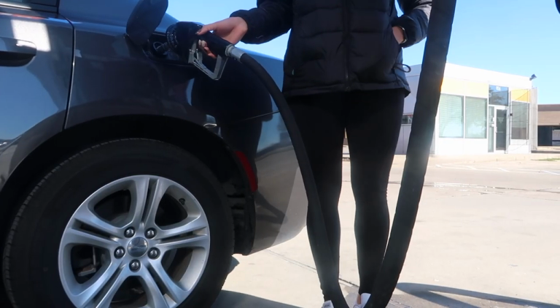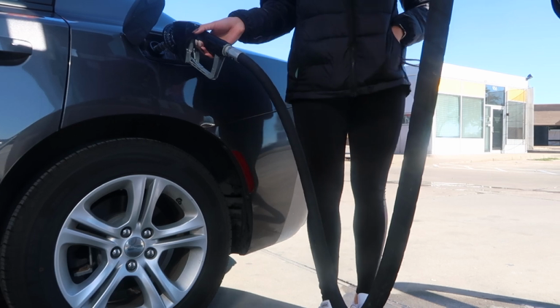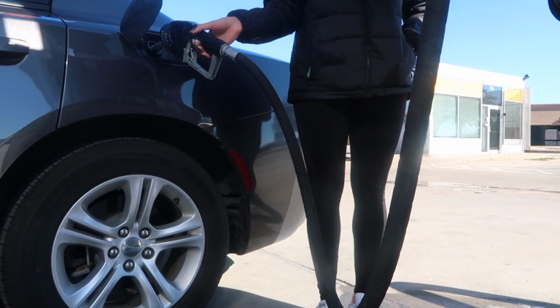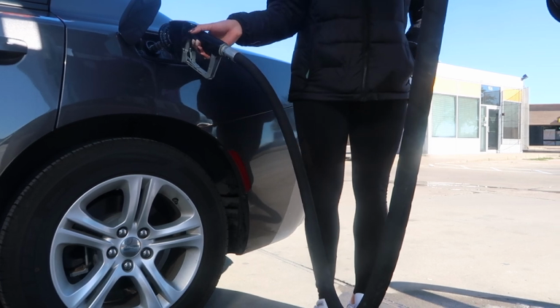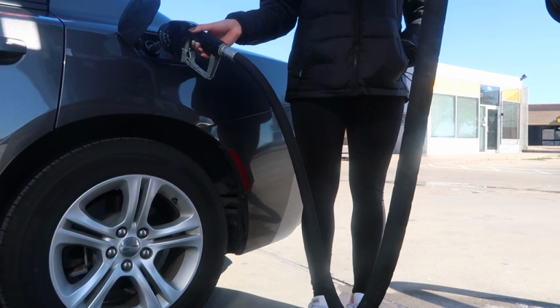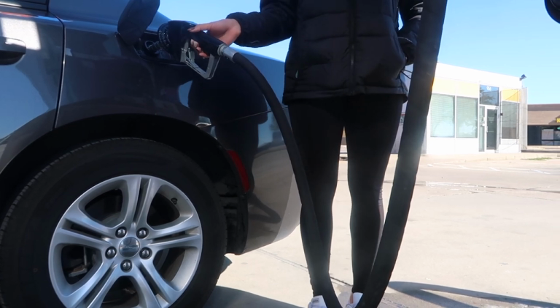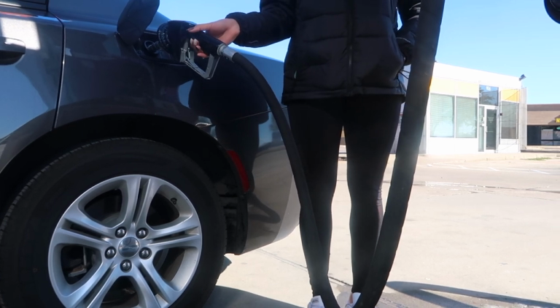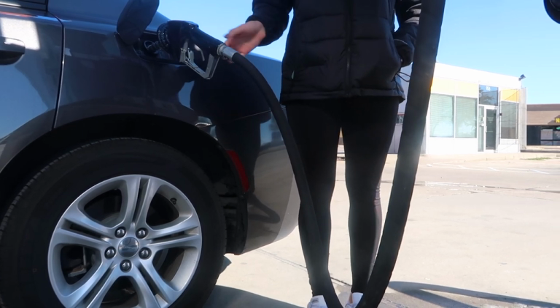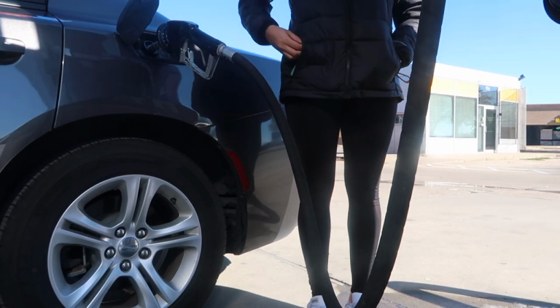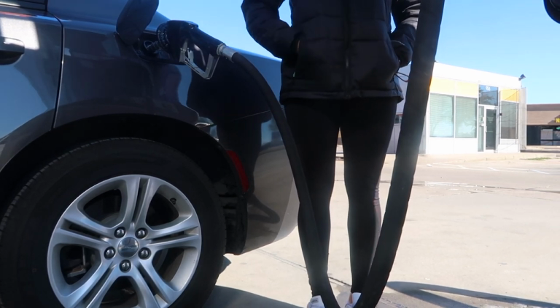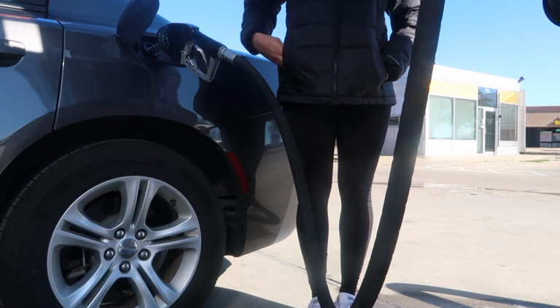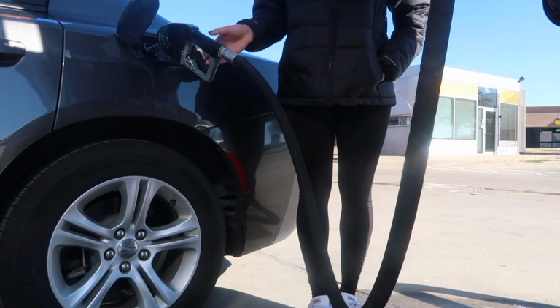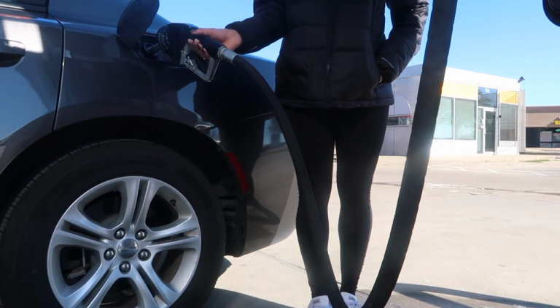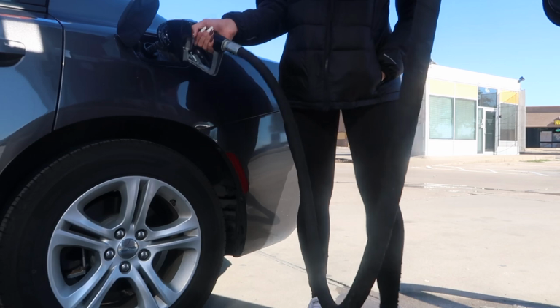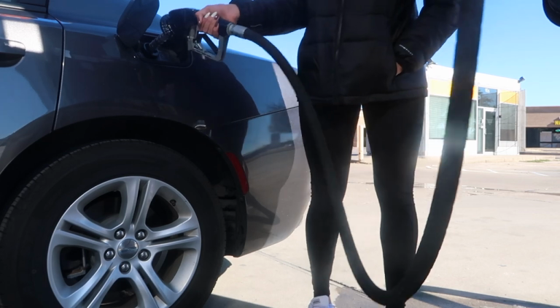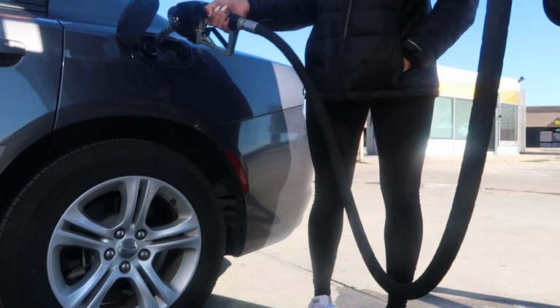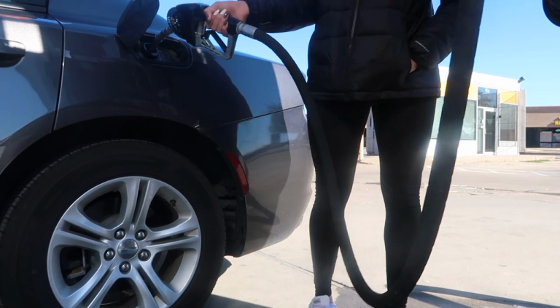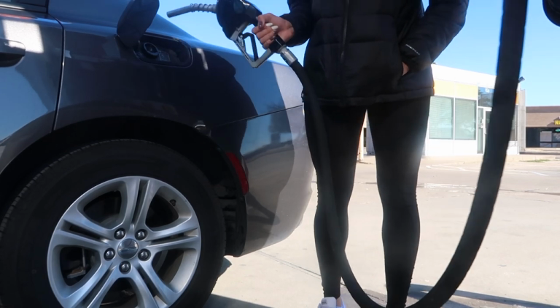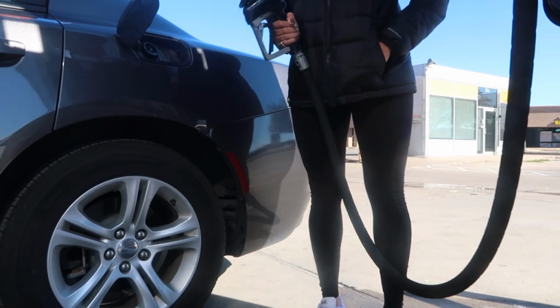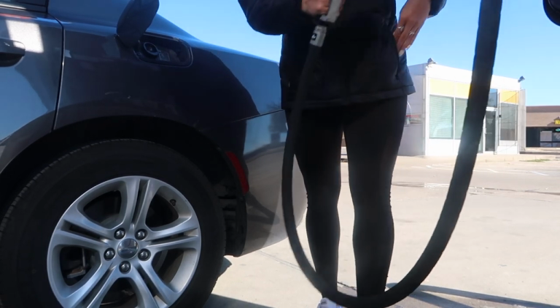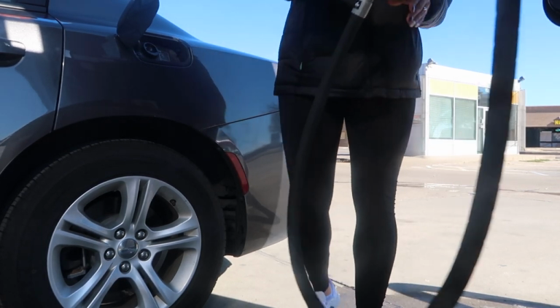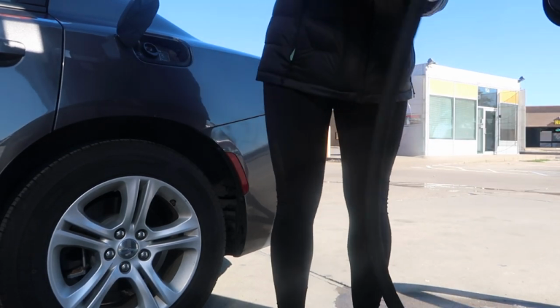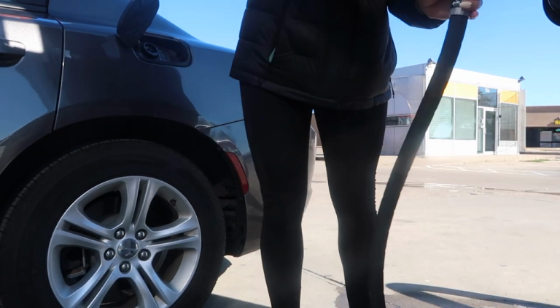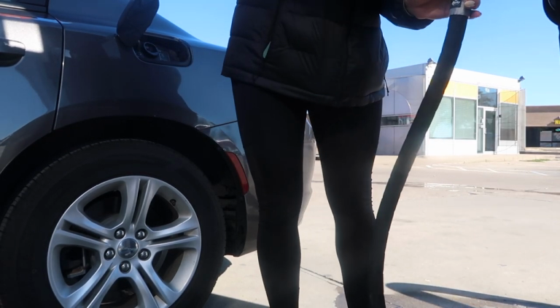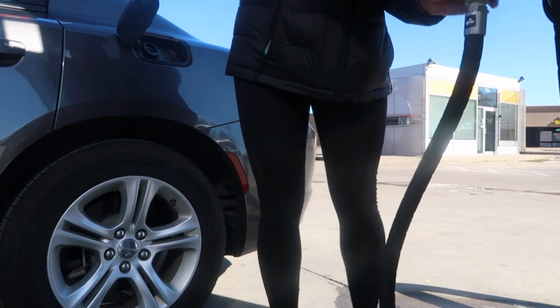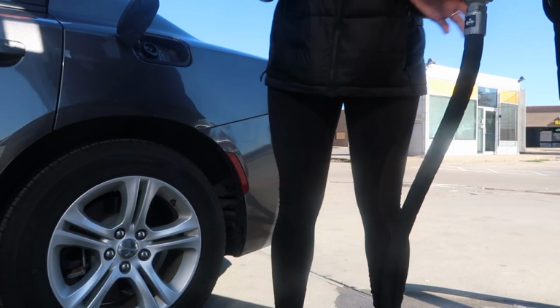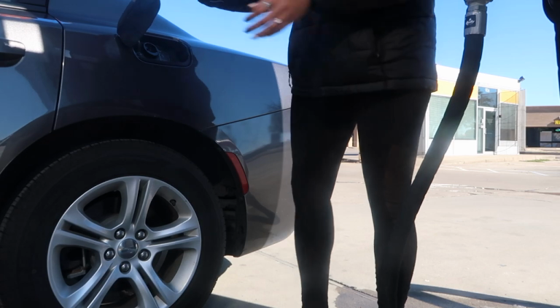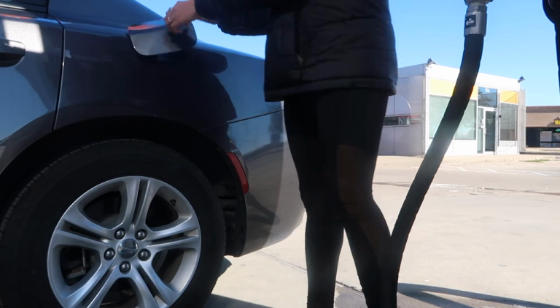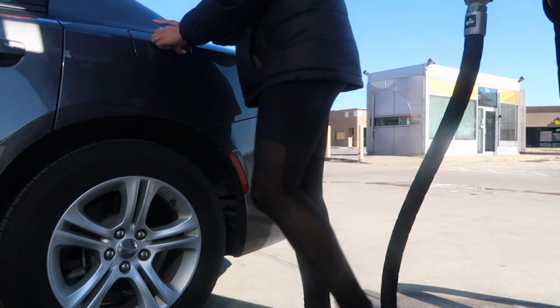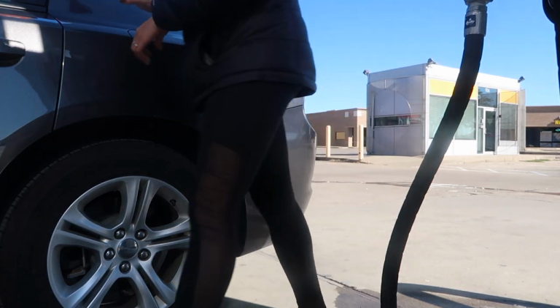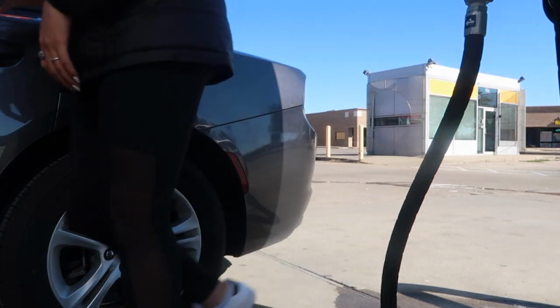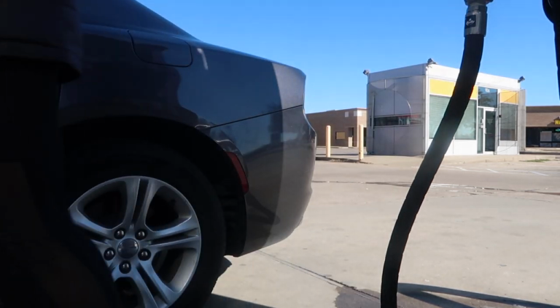Every single Sunday I like to fill up my car just to start off the week with a full tank of gas. Unfortunately I don't work from home, so I do need to make sure that my gas tank is full to get to and from work every single day.